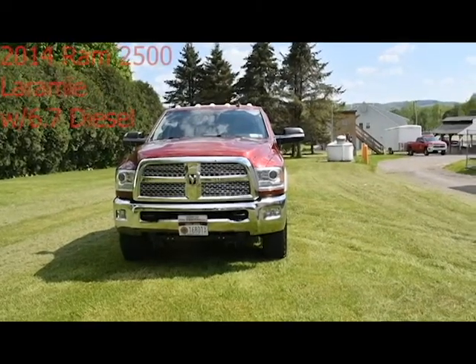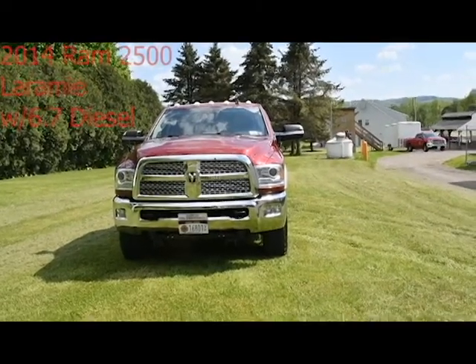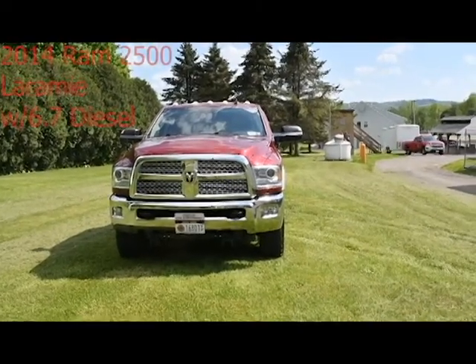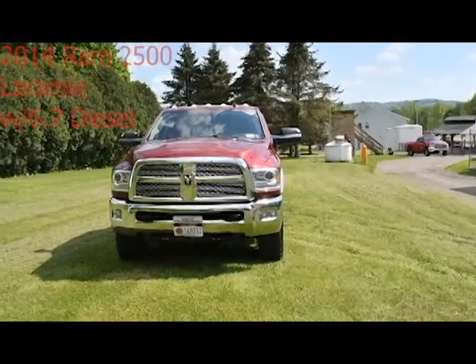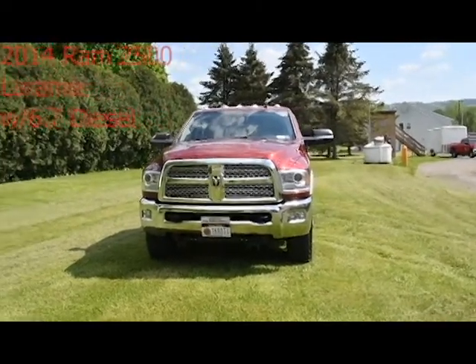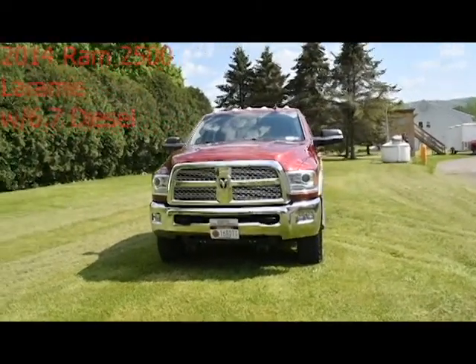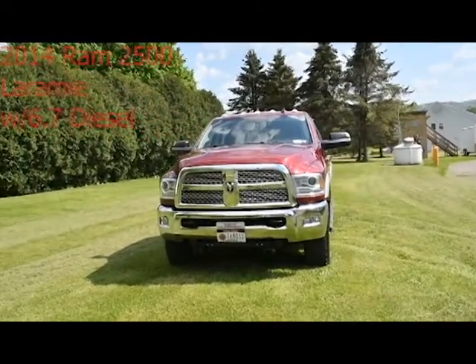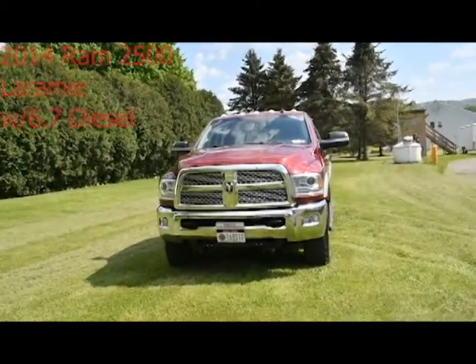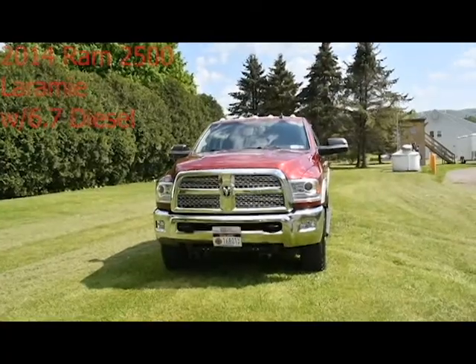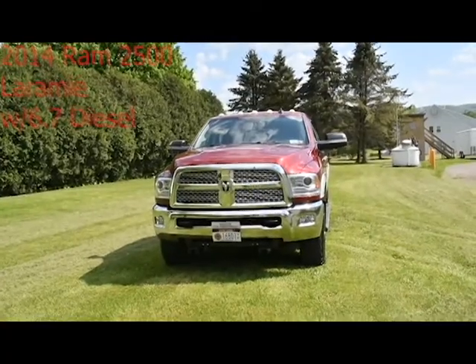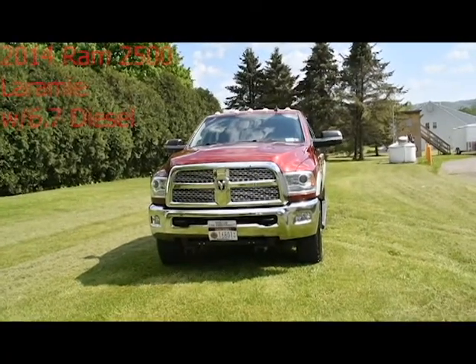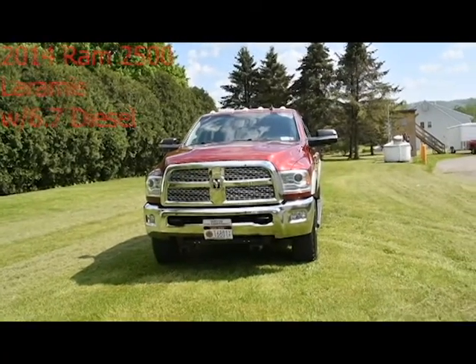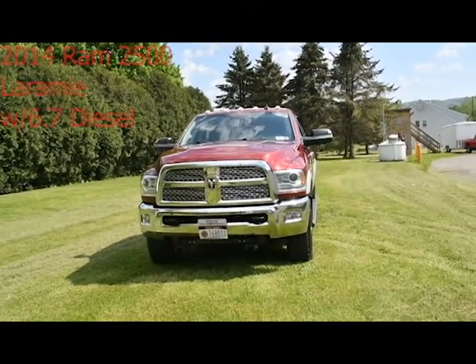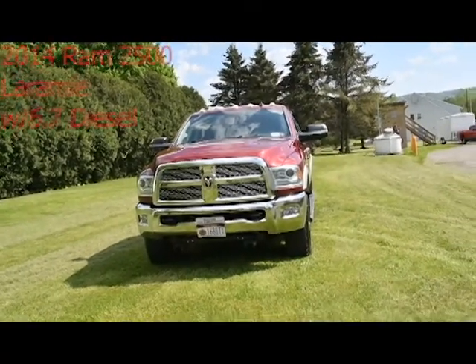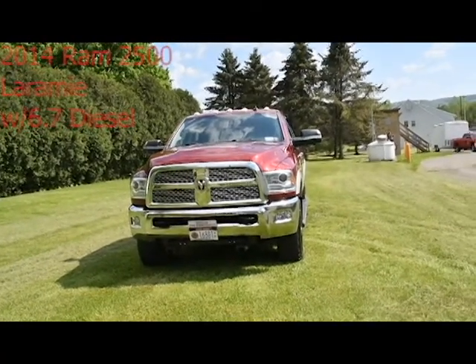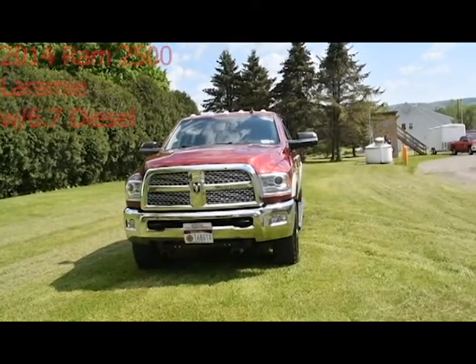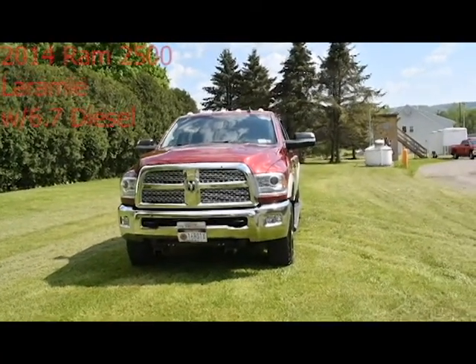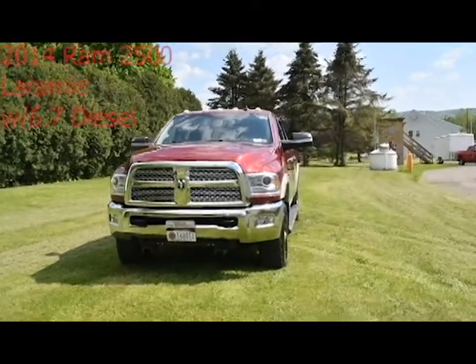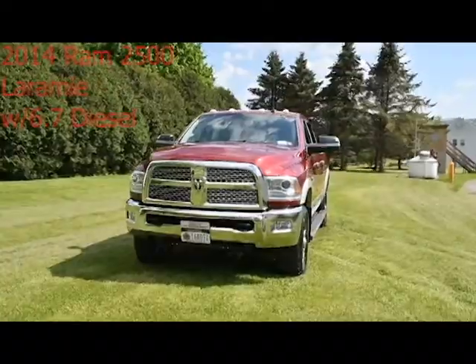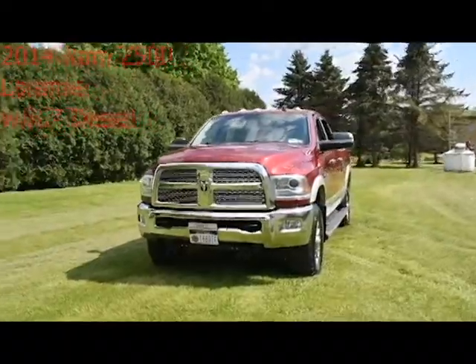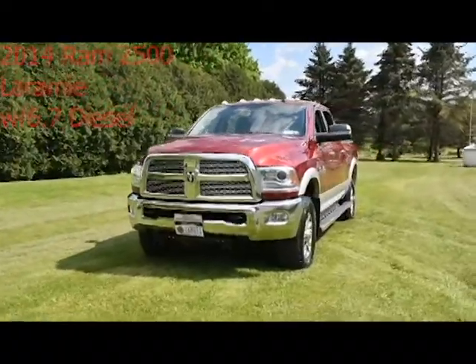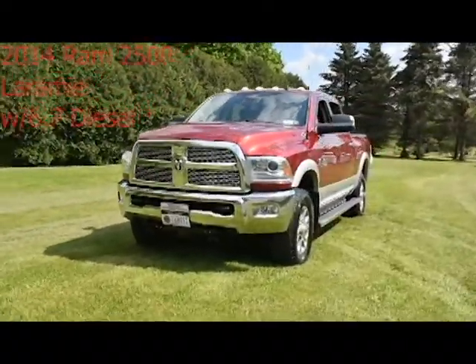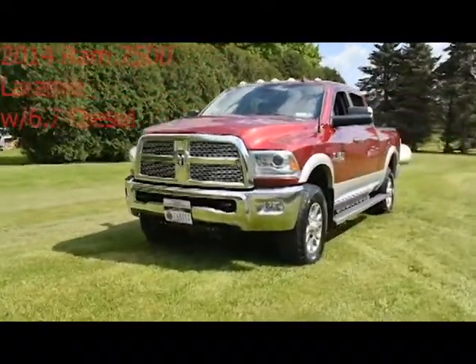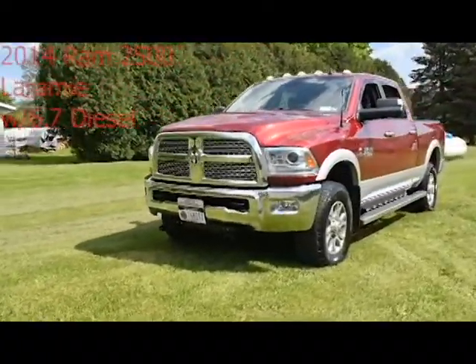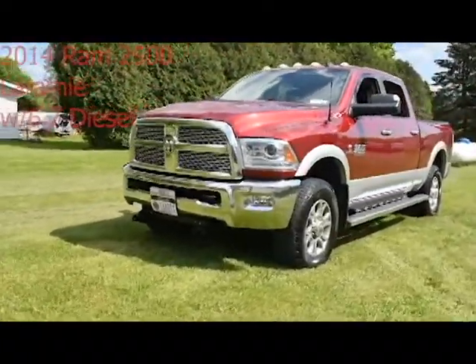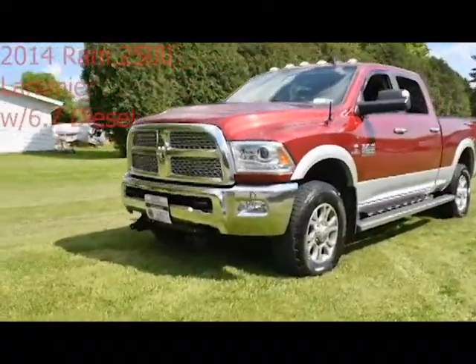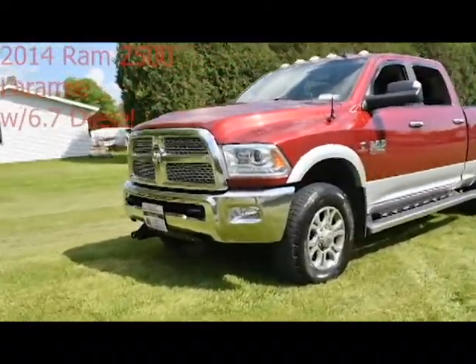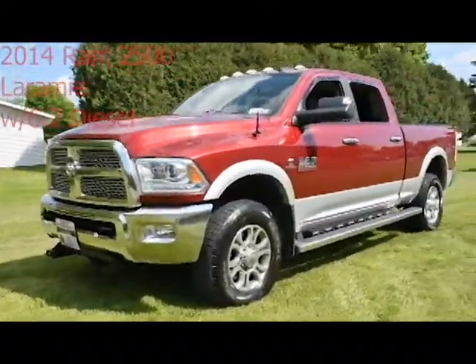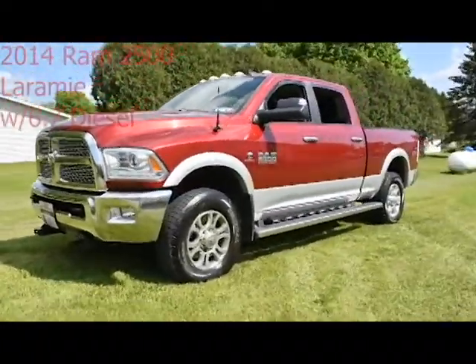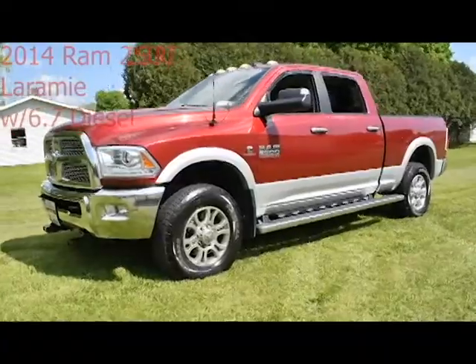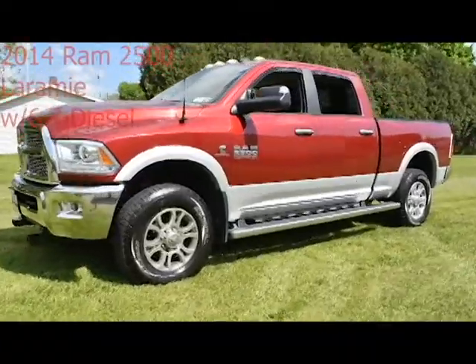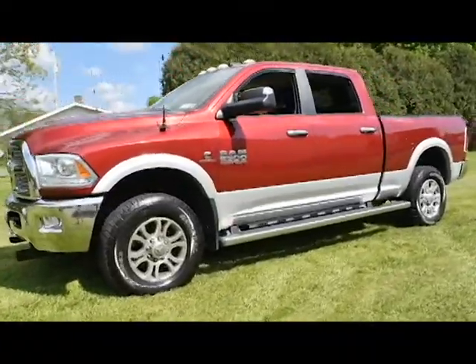Since I got my new truck and put lights in it, I've had a lot of people ask me about the truck and the emergency lights that I'm putting in it. It's a 2014 Dodge Ram Laramie Edition, as you can see in a metallic red.